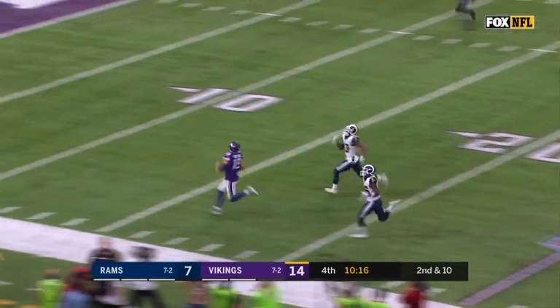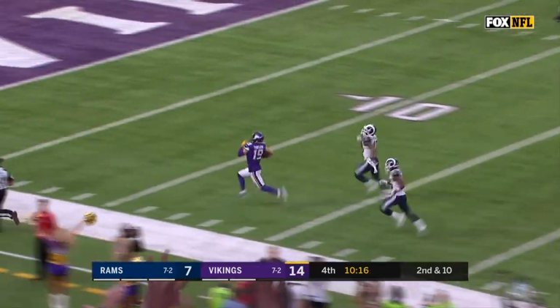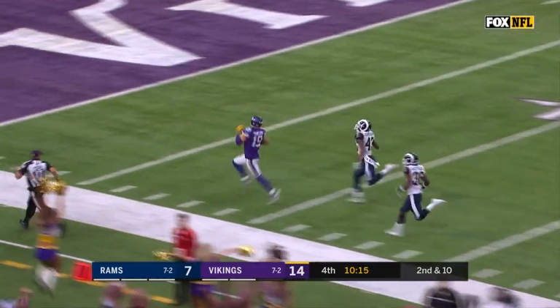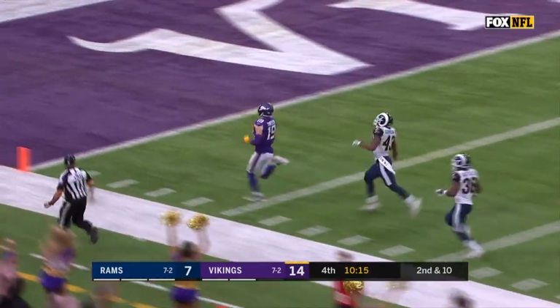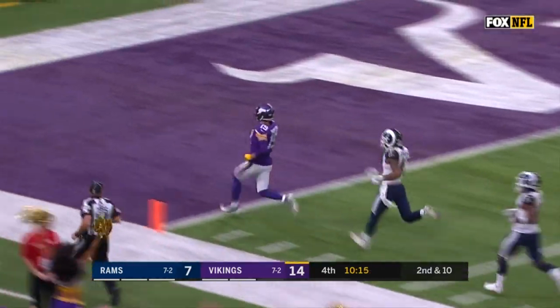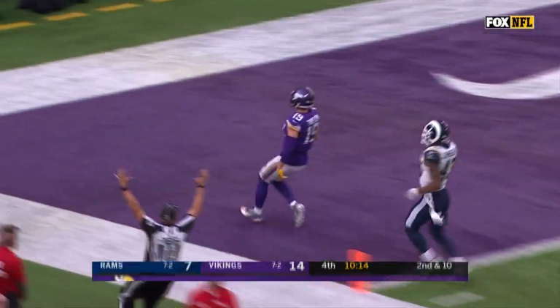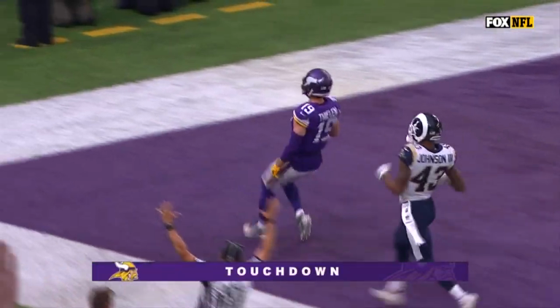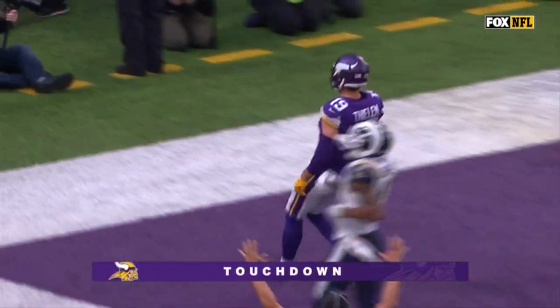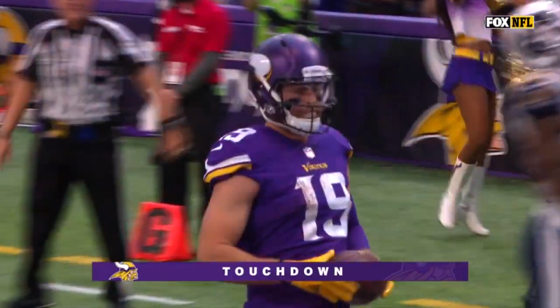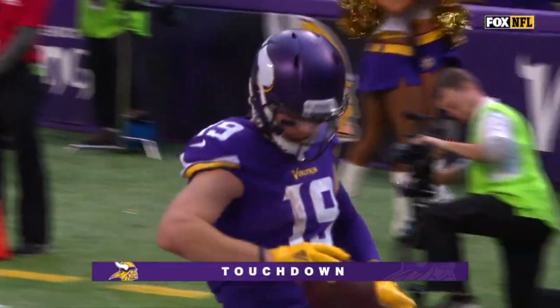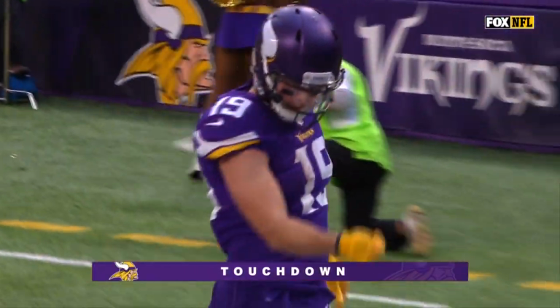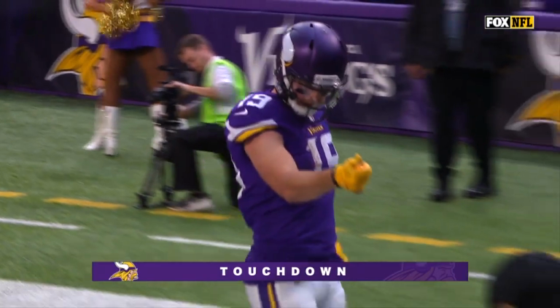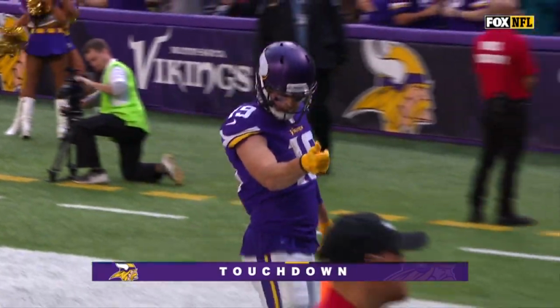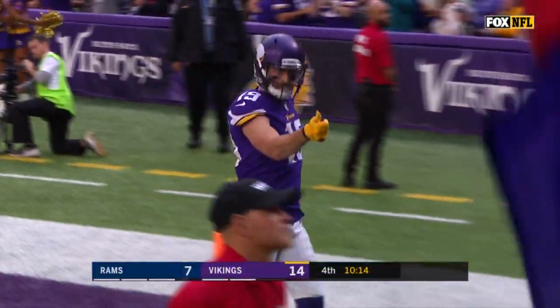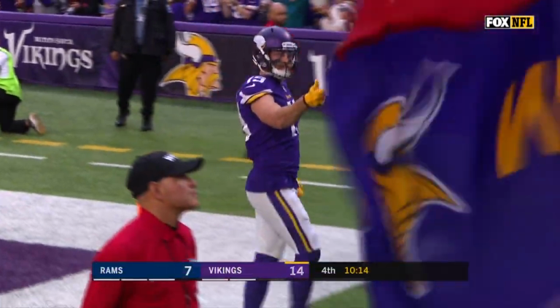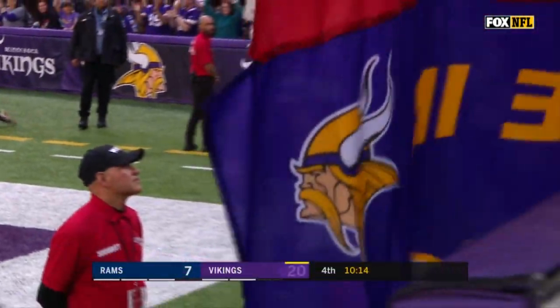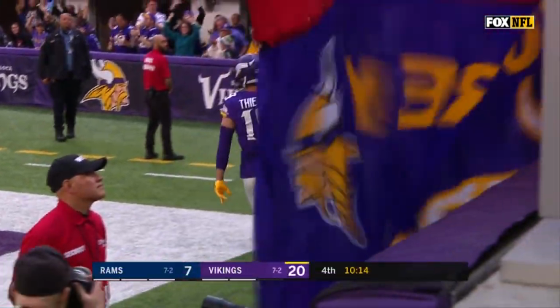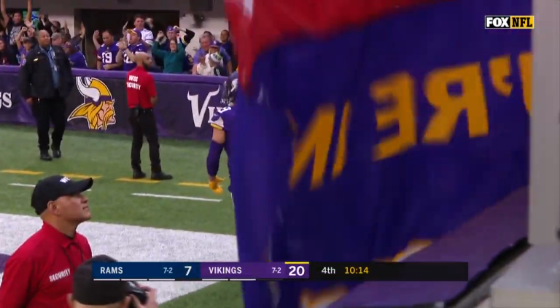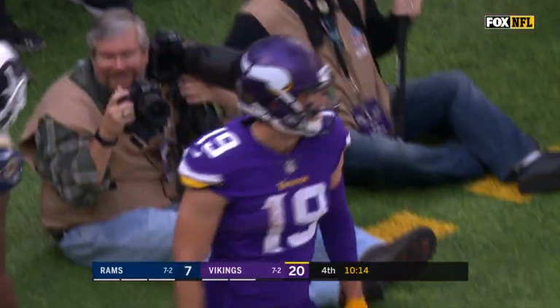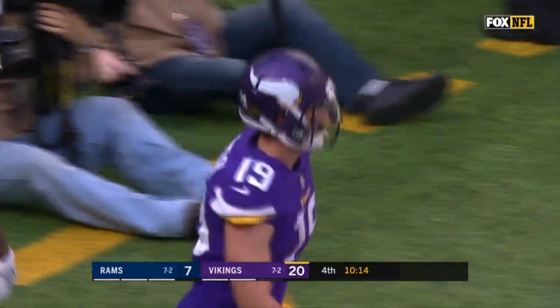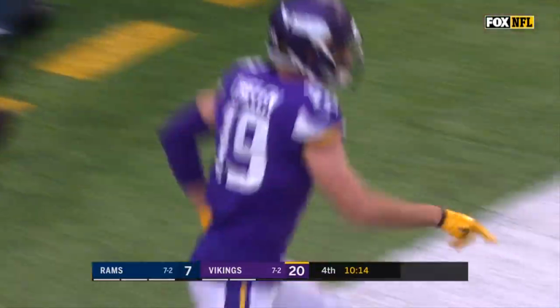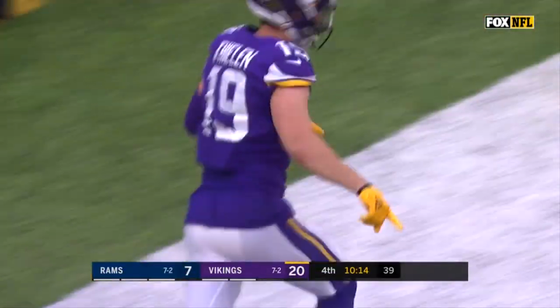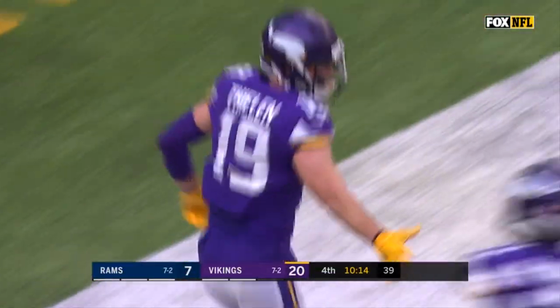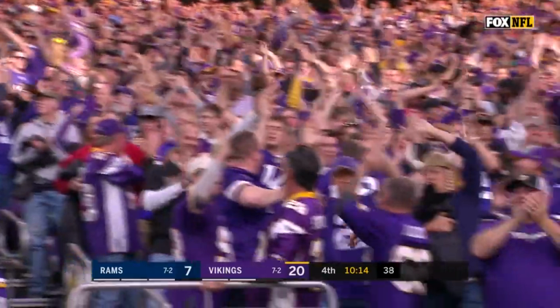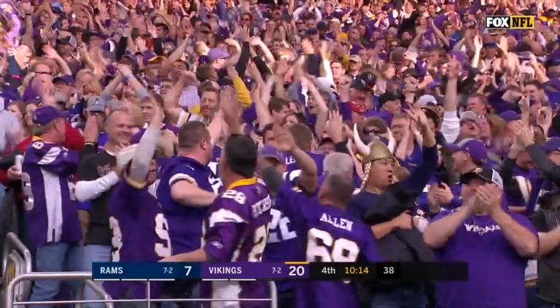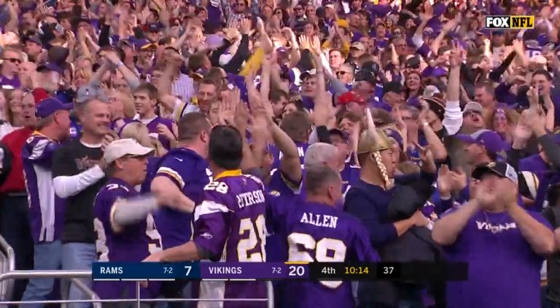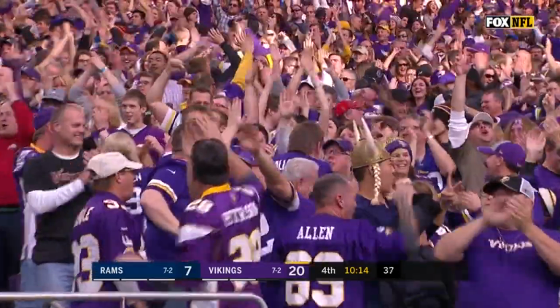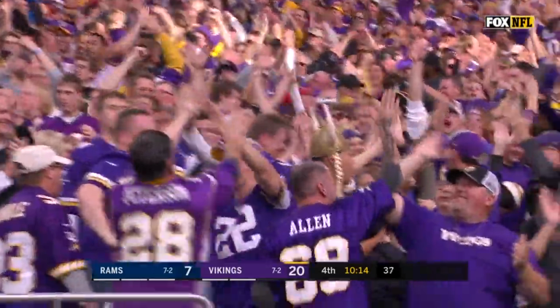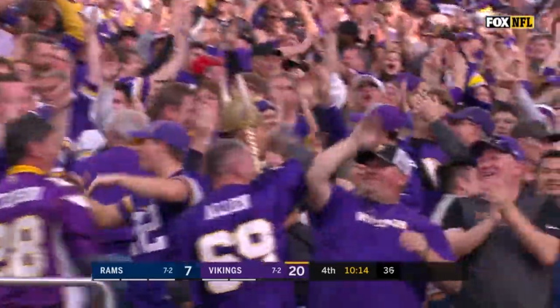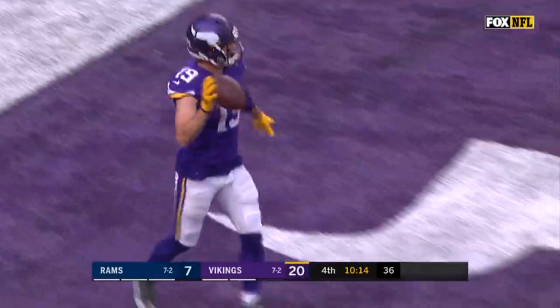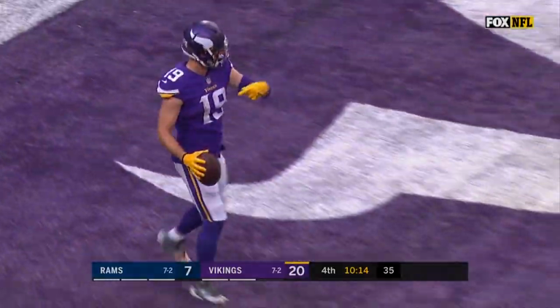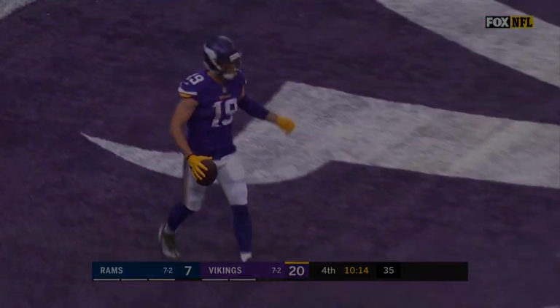Off to the races — touchdown! Touchdown. 65 yards. Big play for the players.